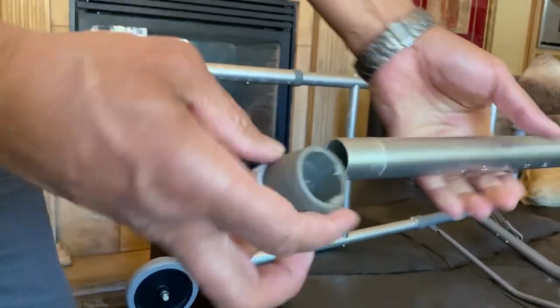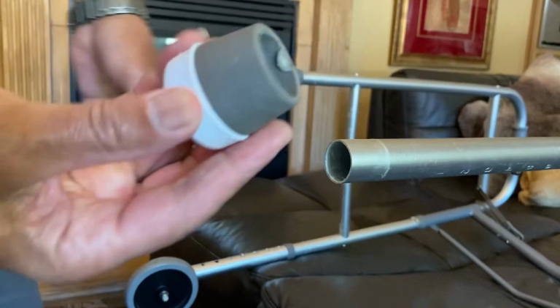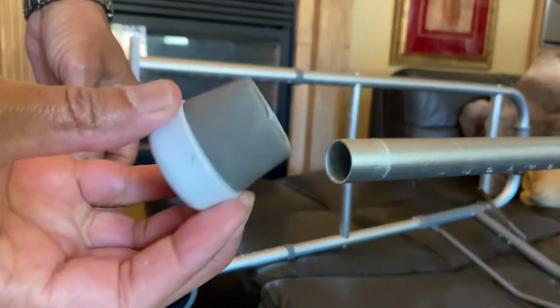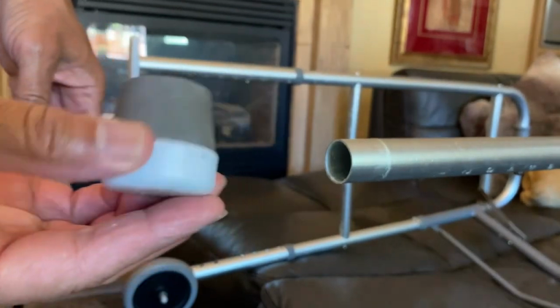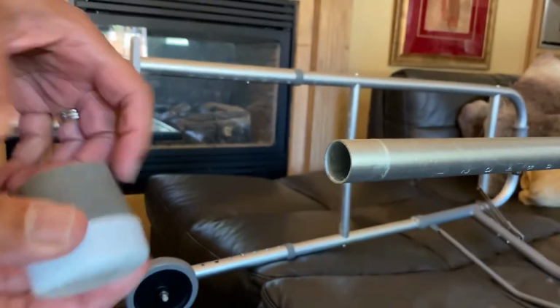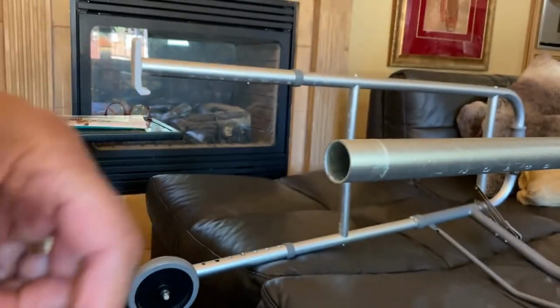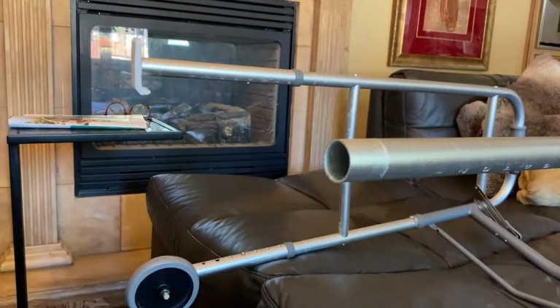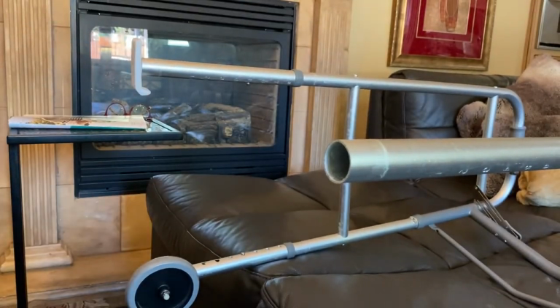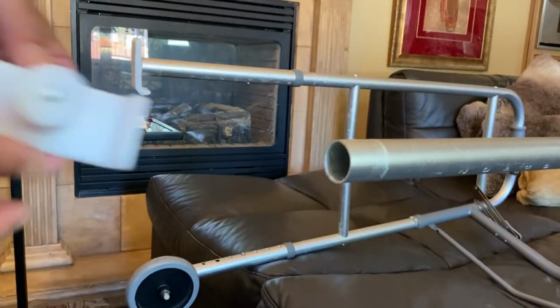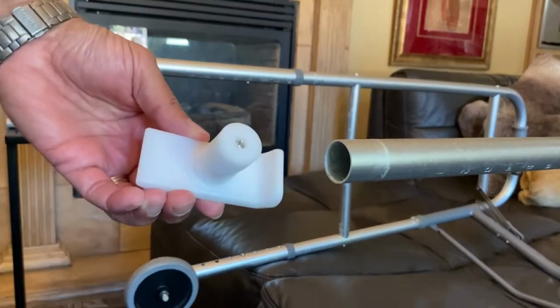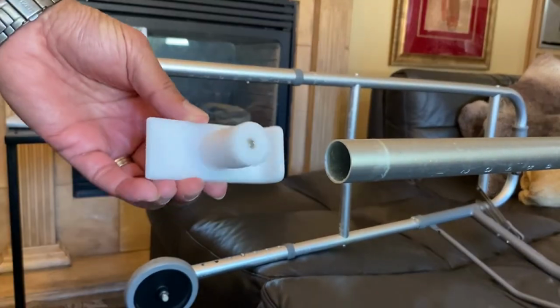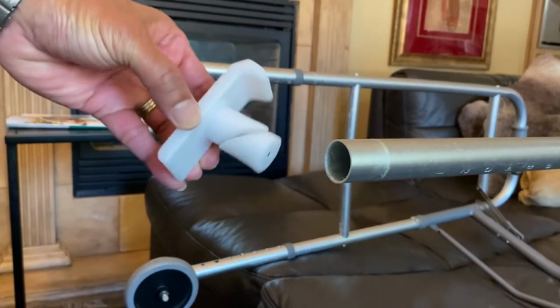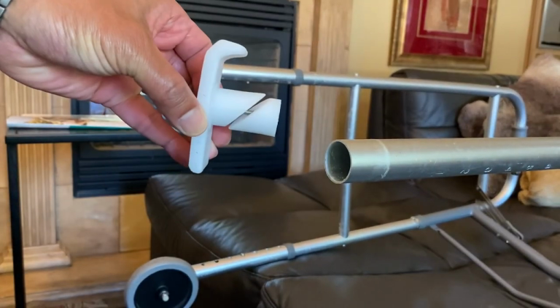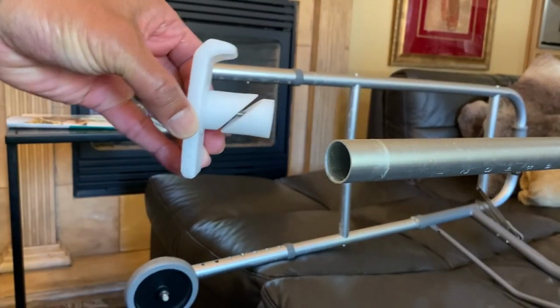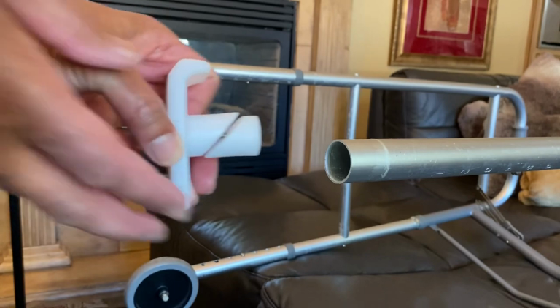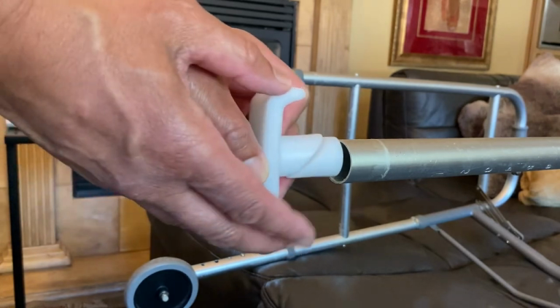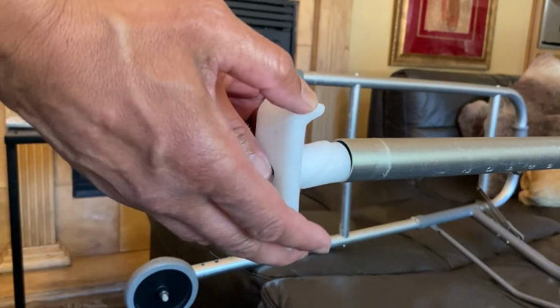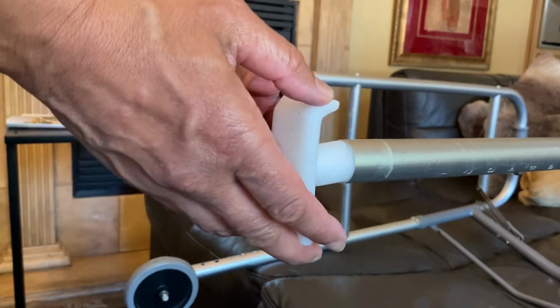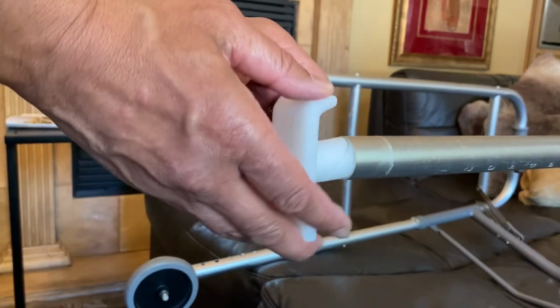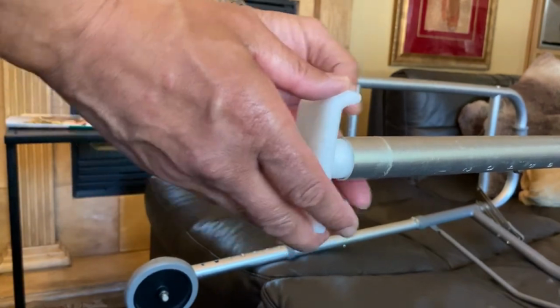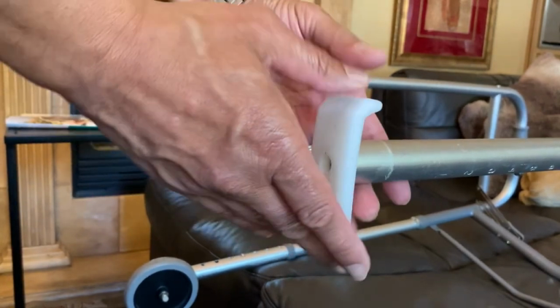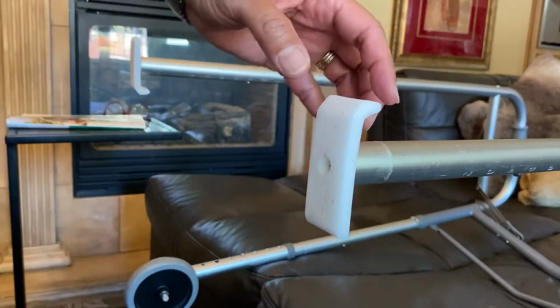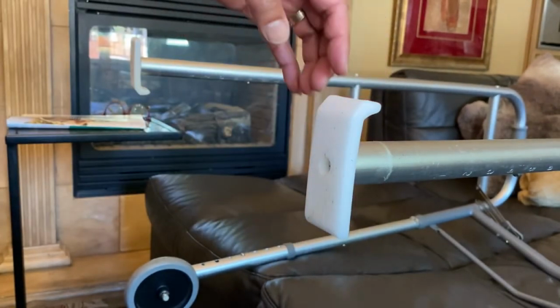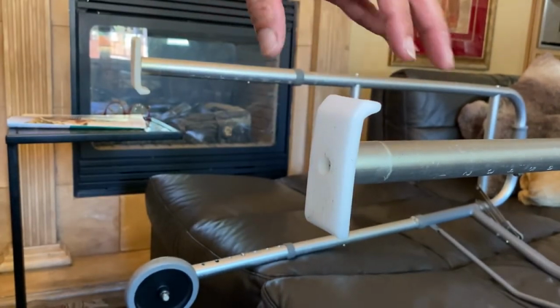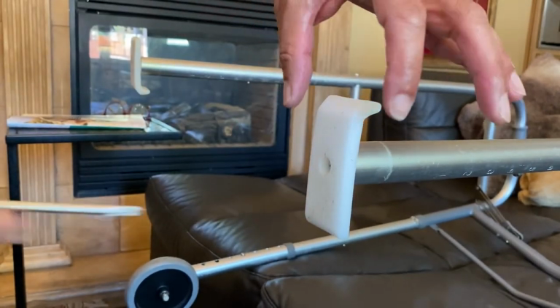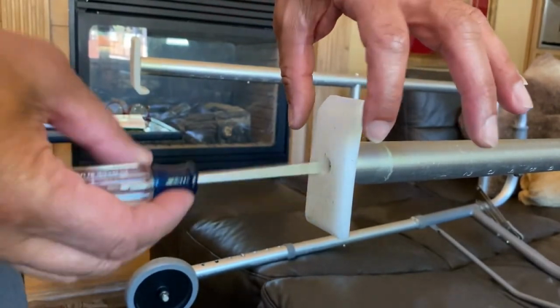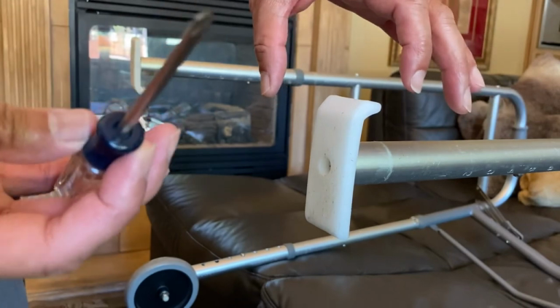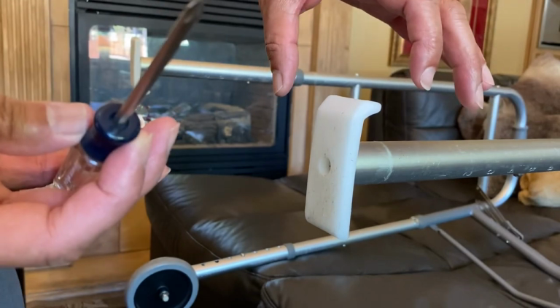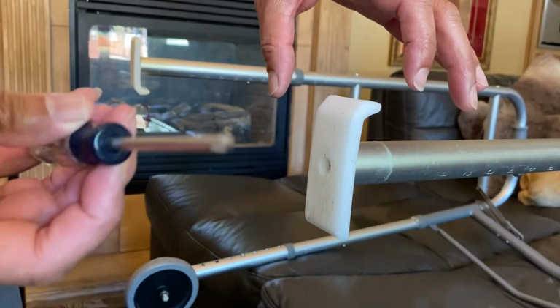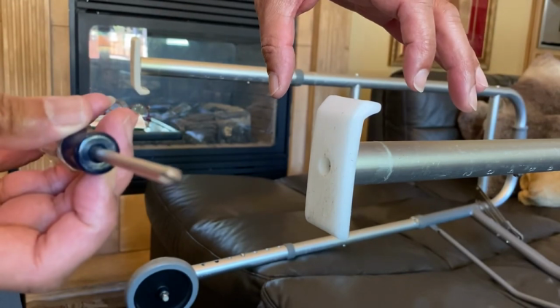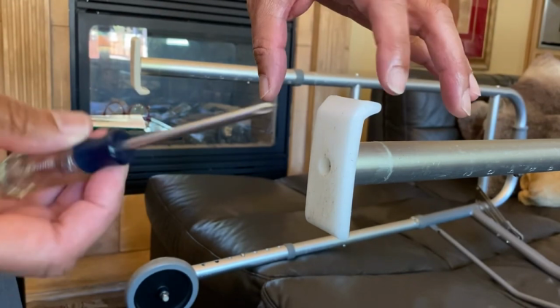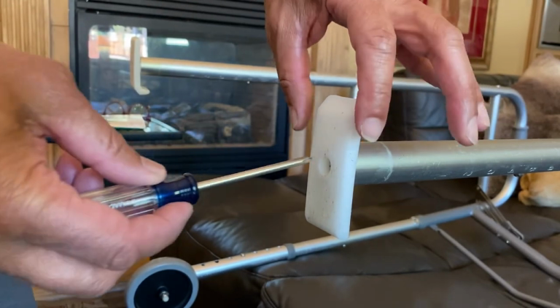What you do is you just take the rubber caps off the rear legs, insert the KRX ski glide, and tighten up the screw using the Phillips head screwdriver.